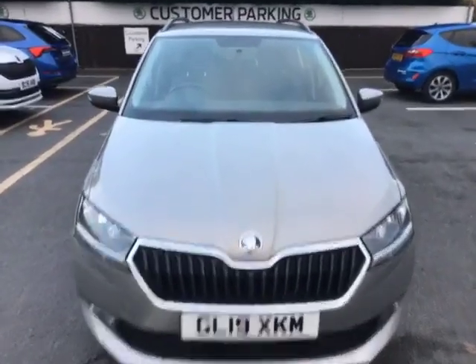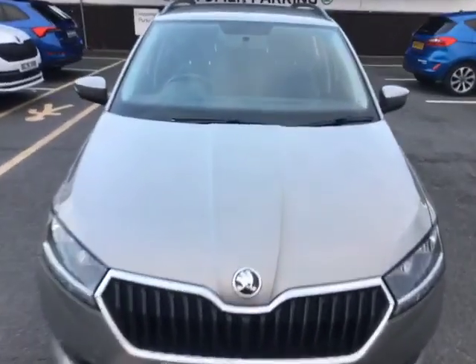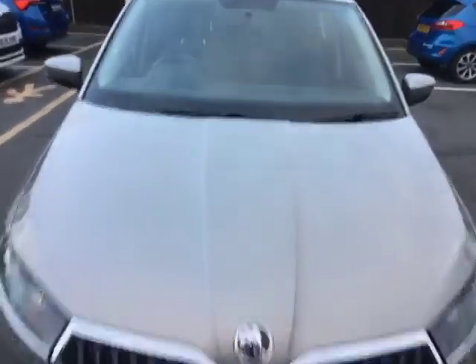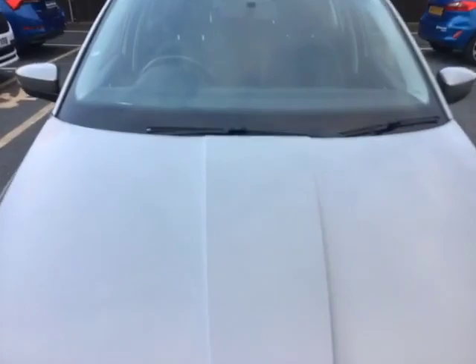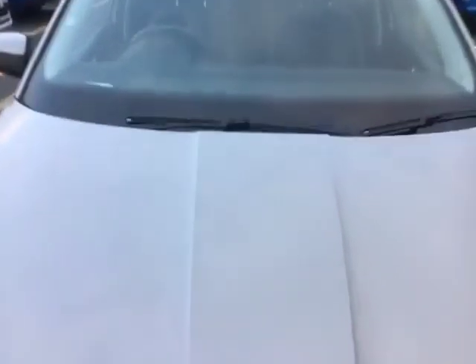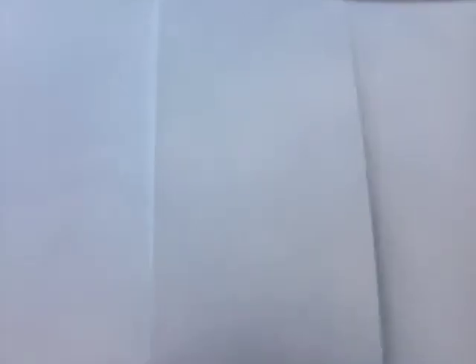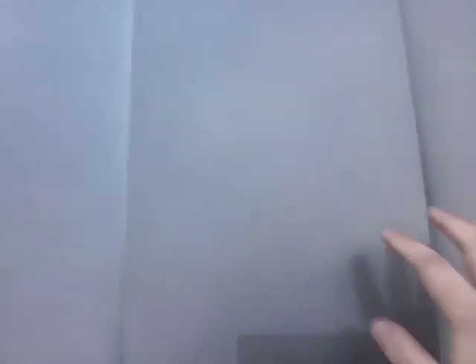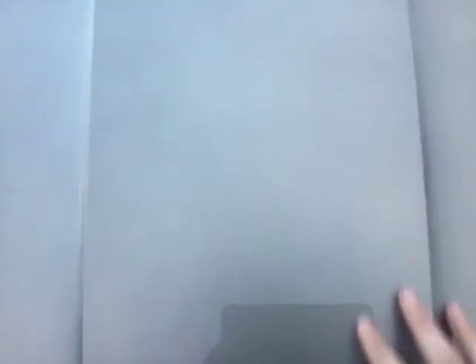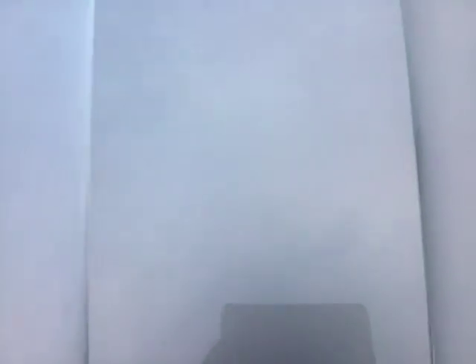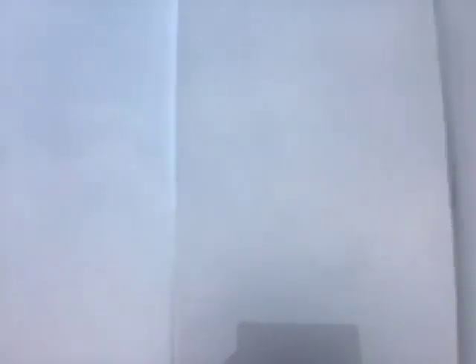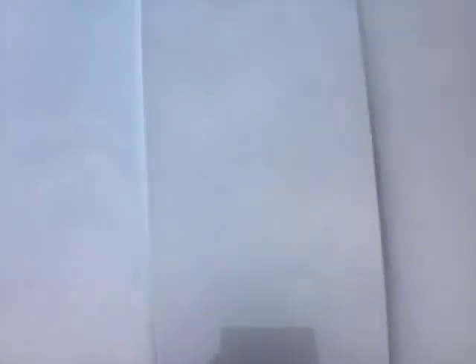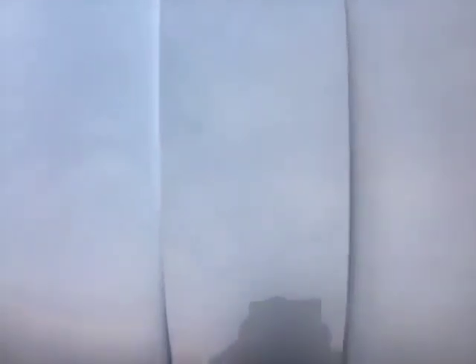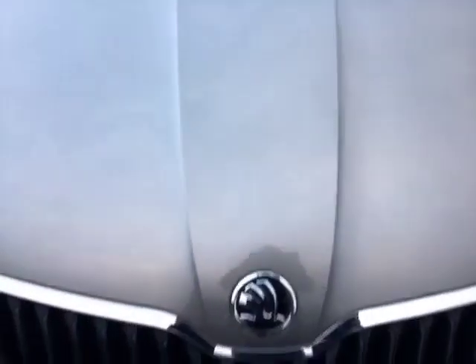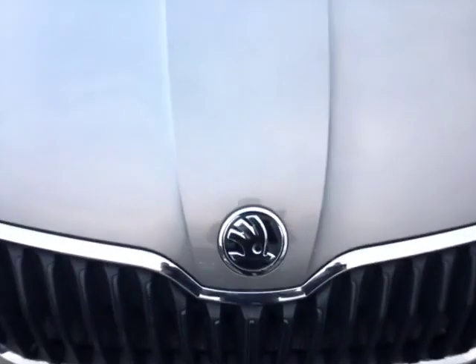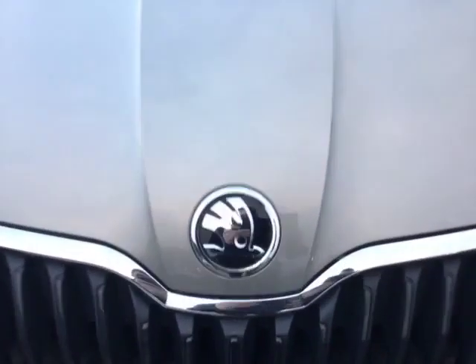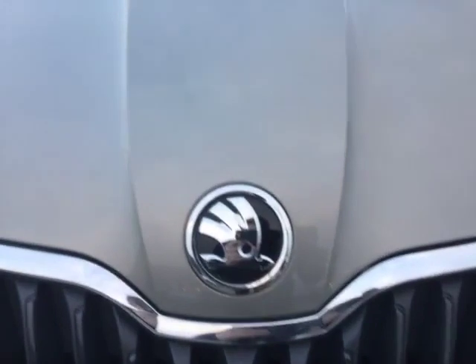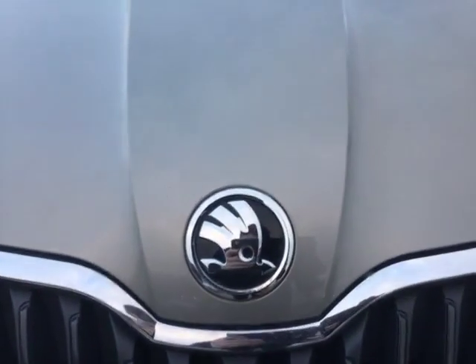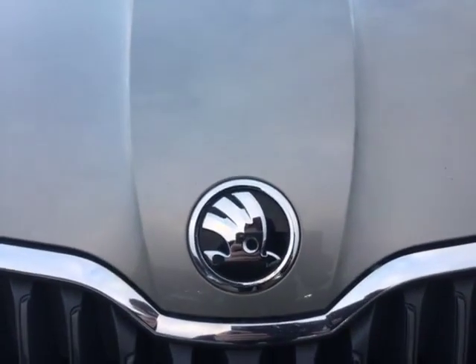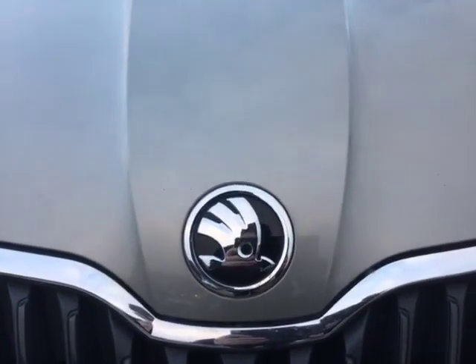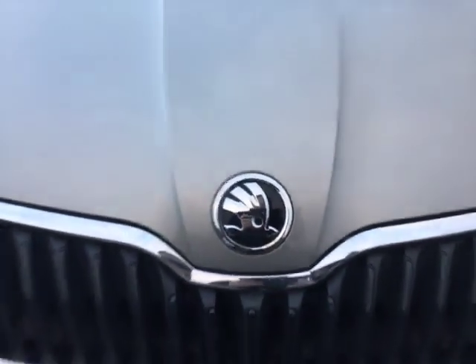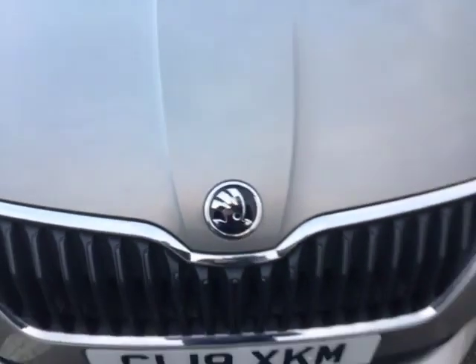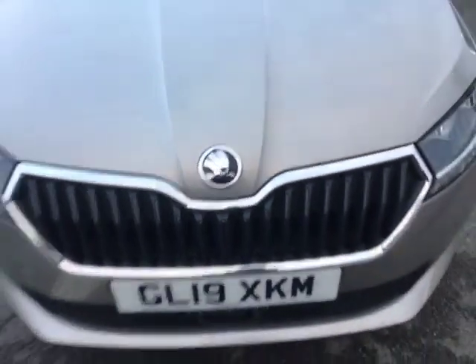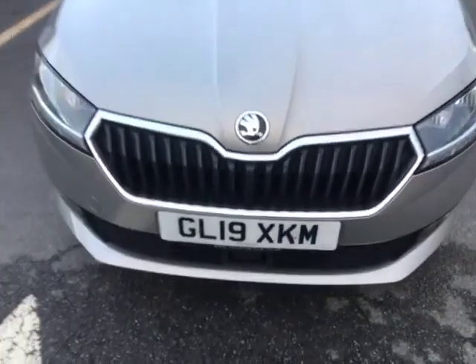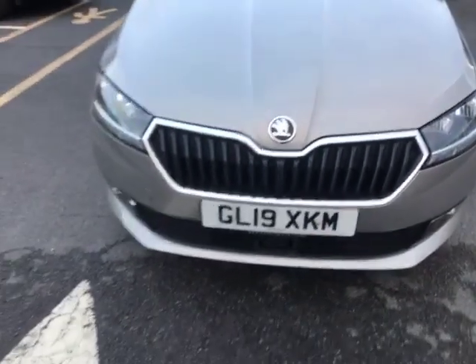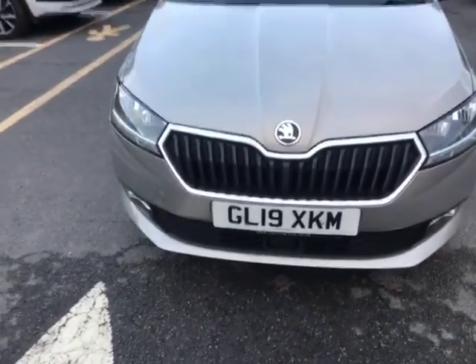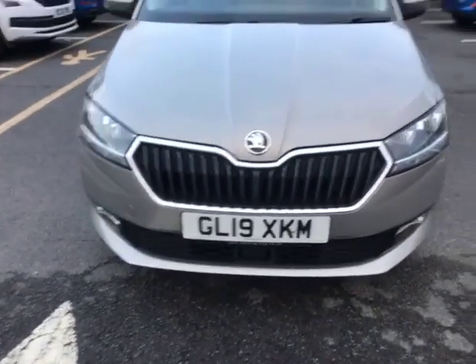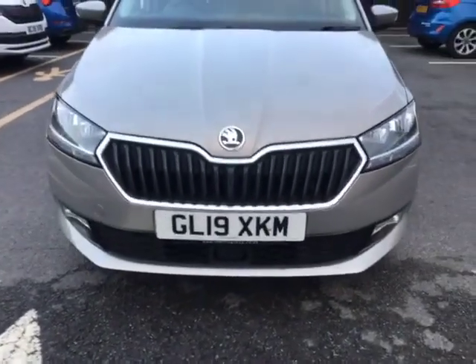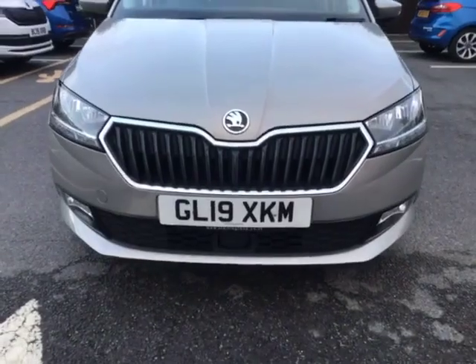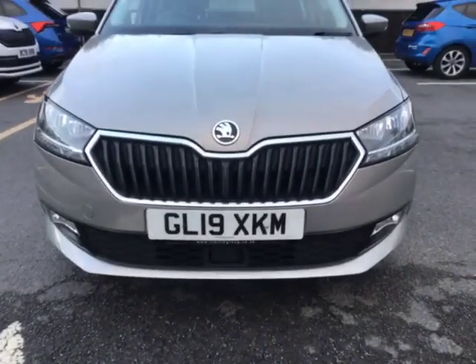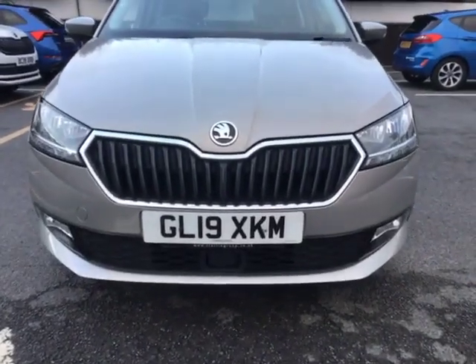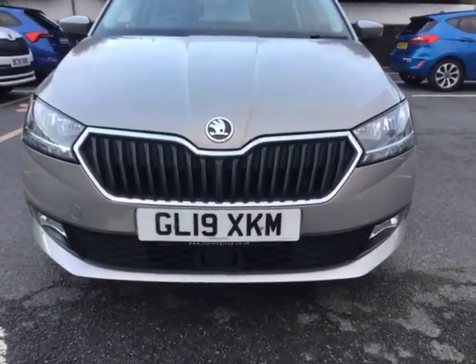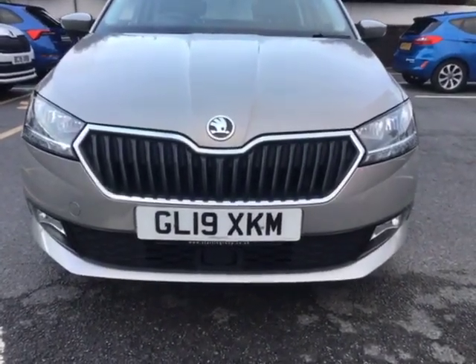As you can see from the front of the vehicle, it comes in this beautiful grey cappuccino colour with the classic Skoda badging just down there, and the black and chrome grilles just there as well.